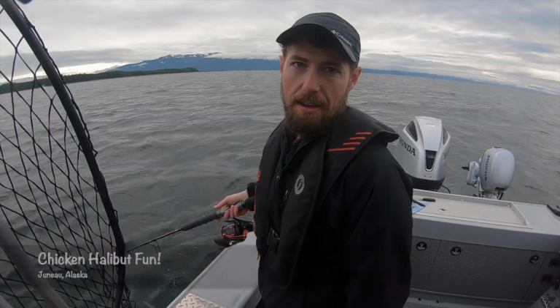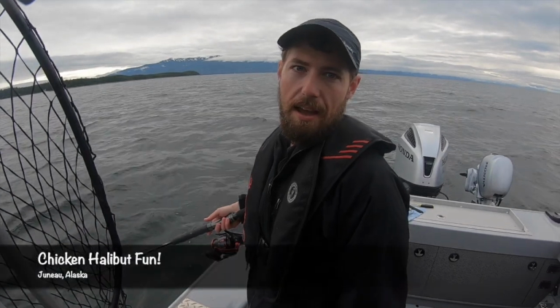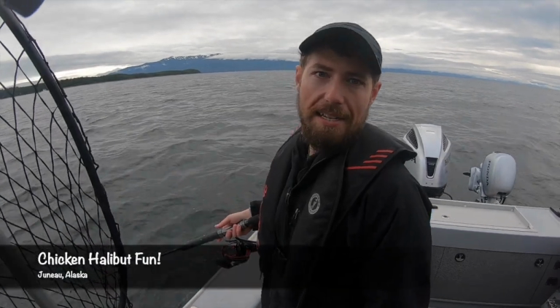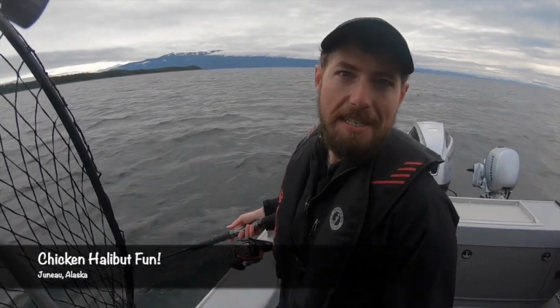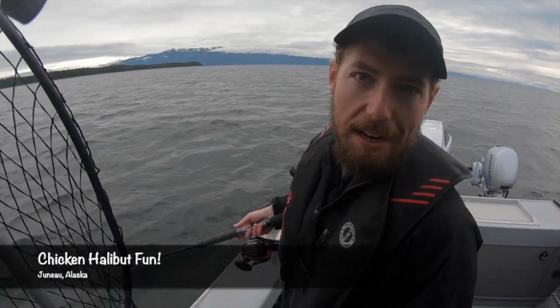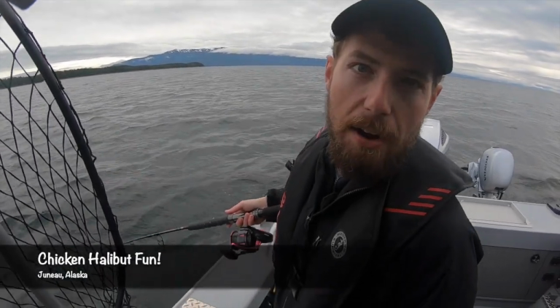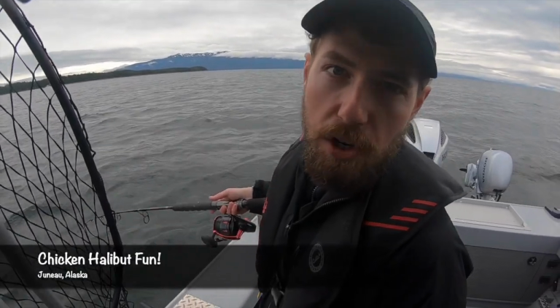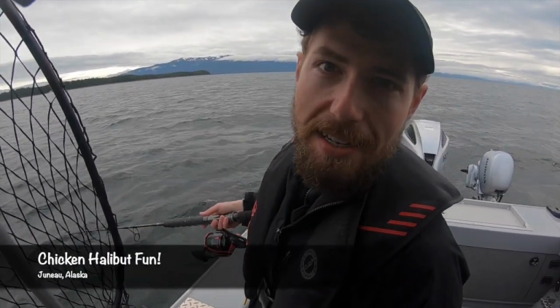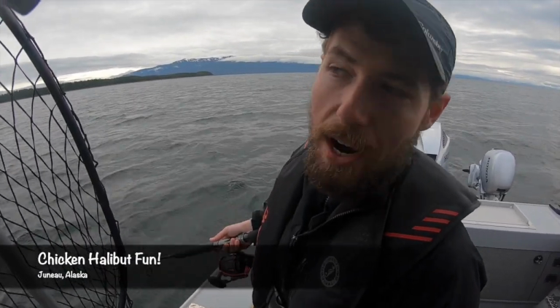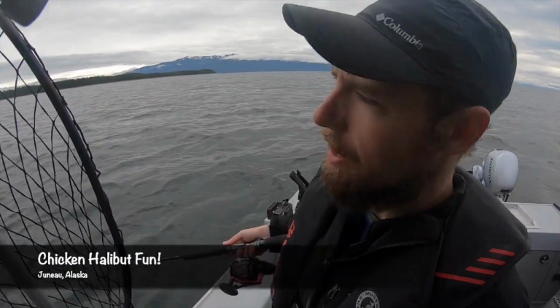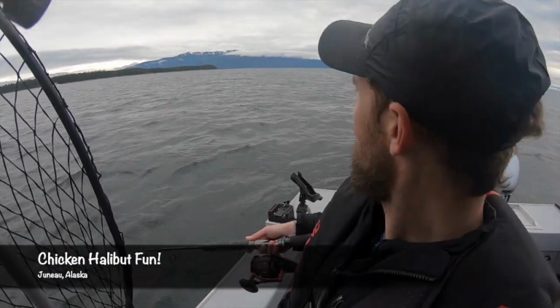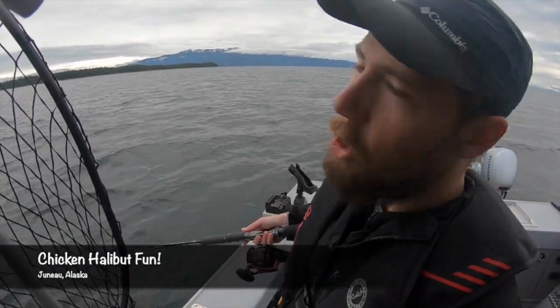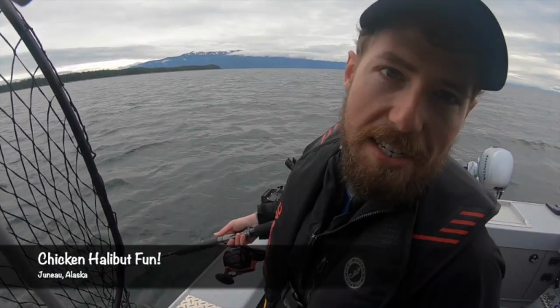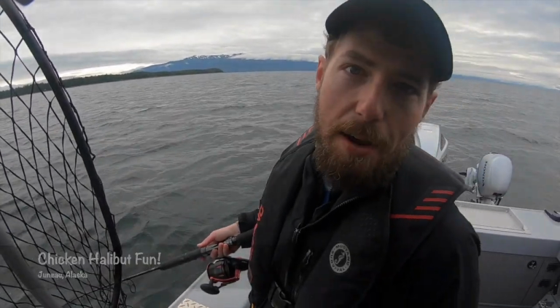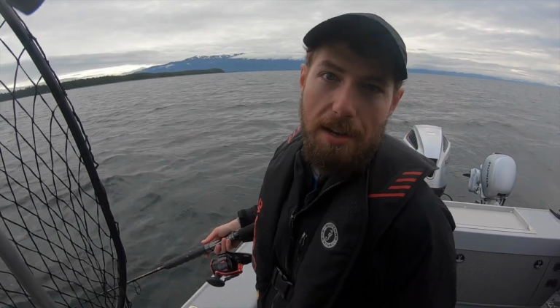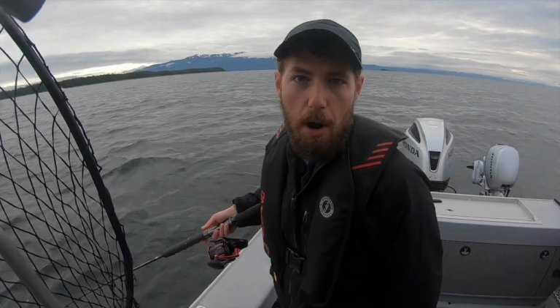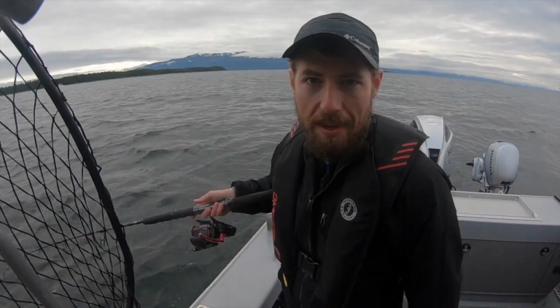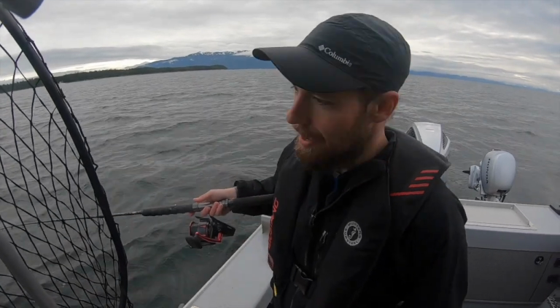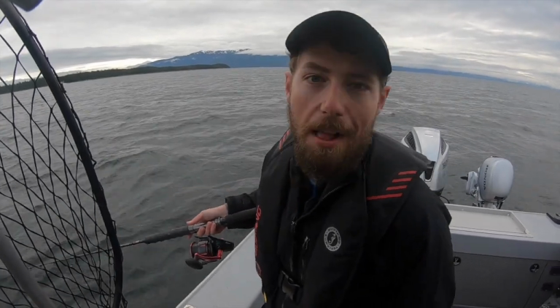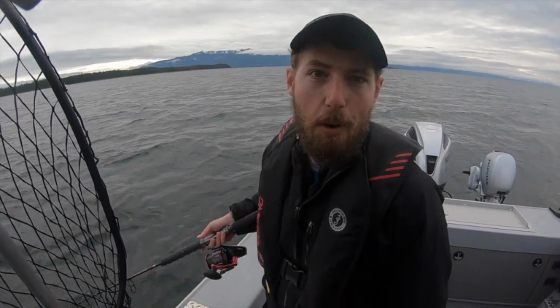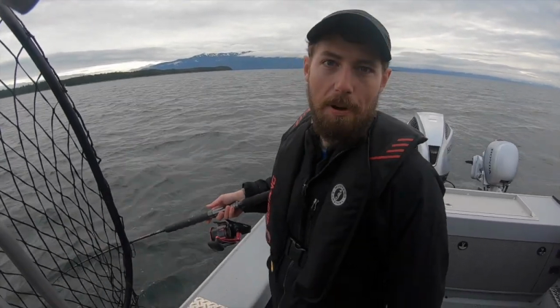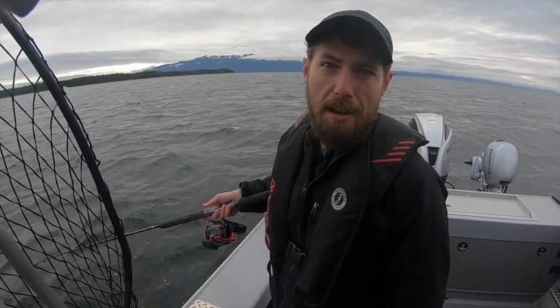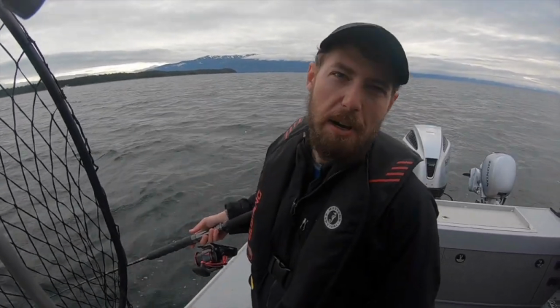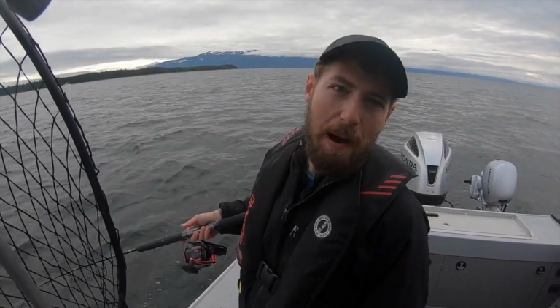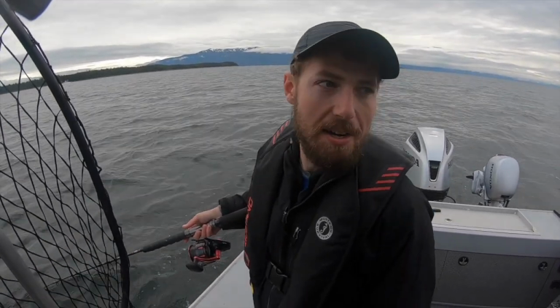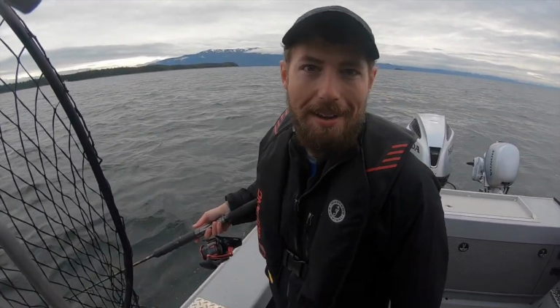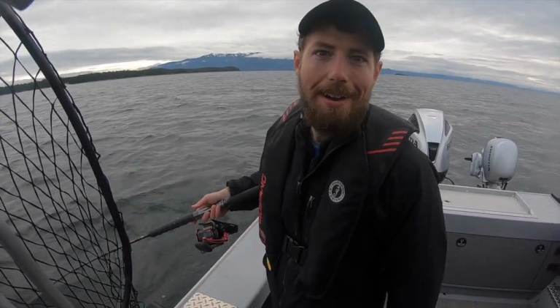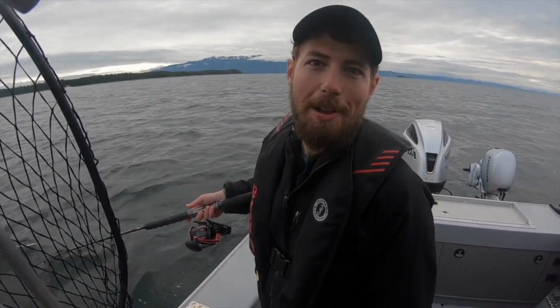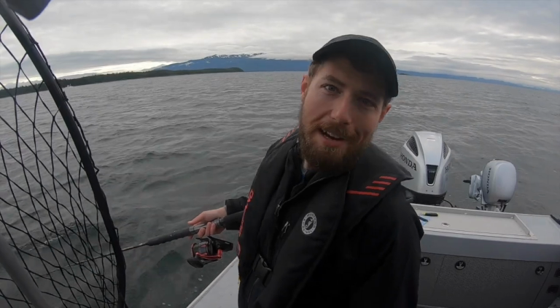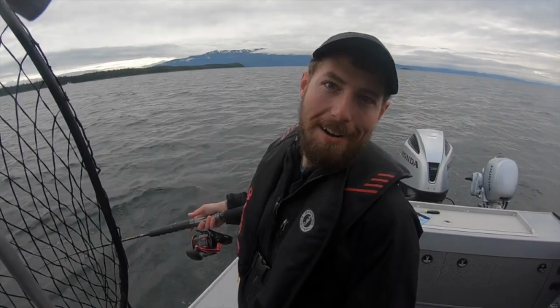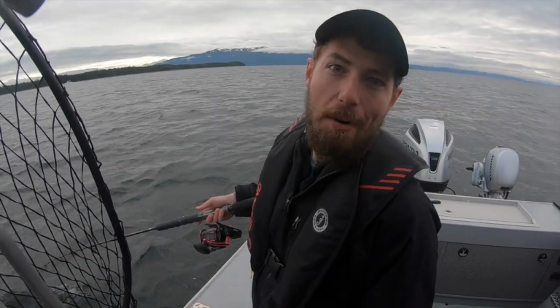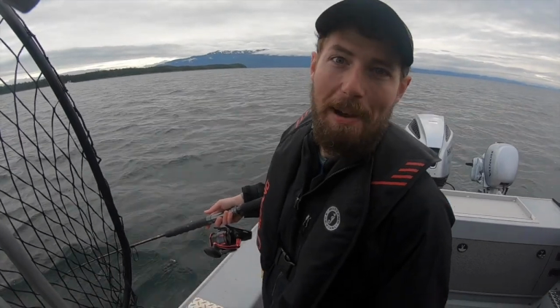Hey guys, Captain Zach here. We're out here fishing Icy Strait on a gorgeous Saturday morning, so we're hoping the halibut will cooperate. It's a pretty good spot, so hopefully it won't take long to get that rod bending.